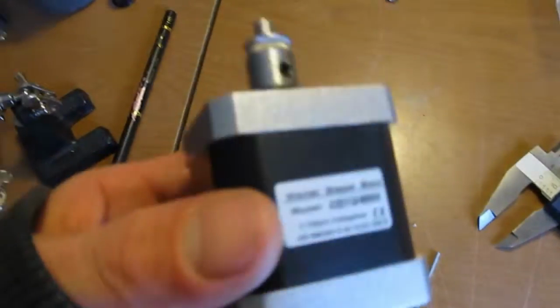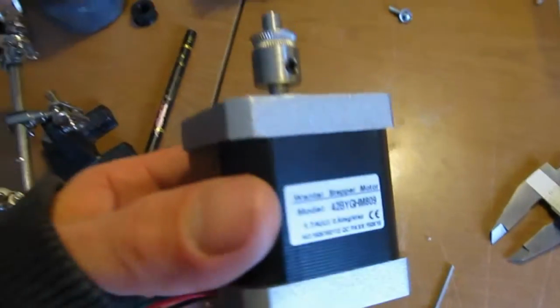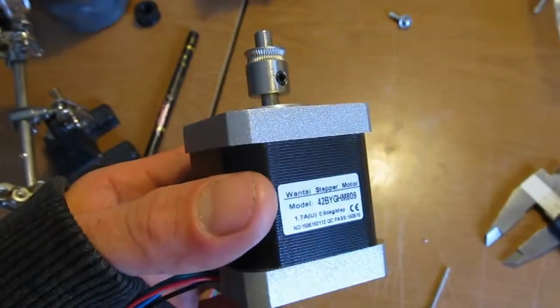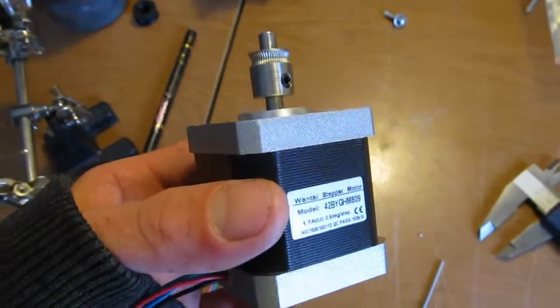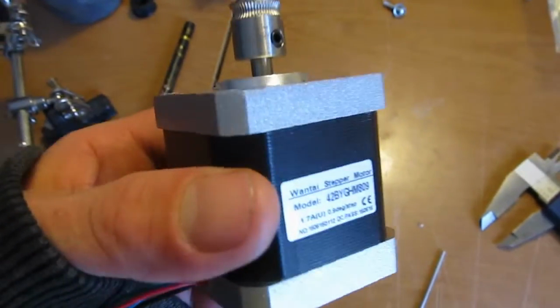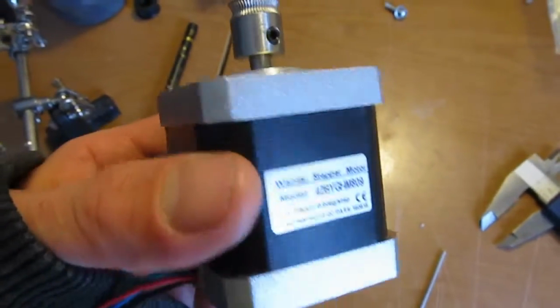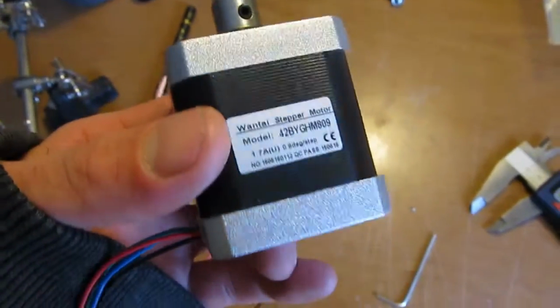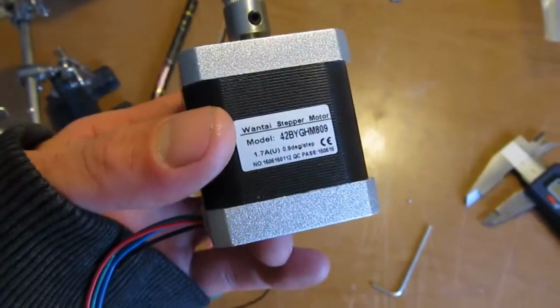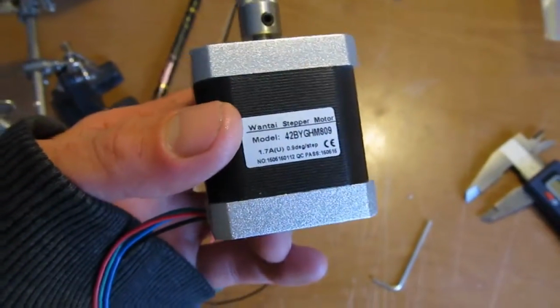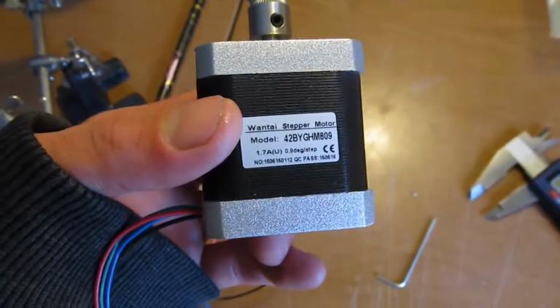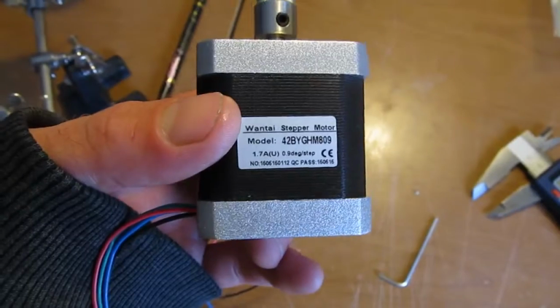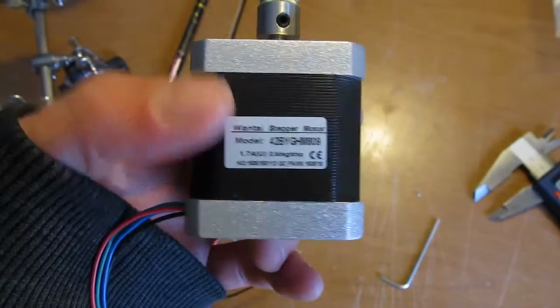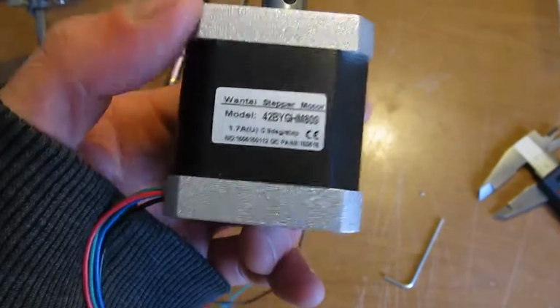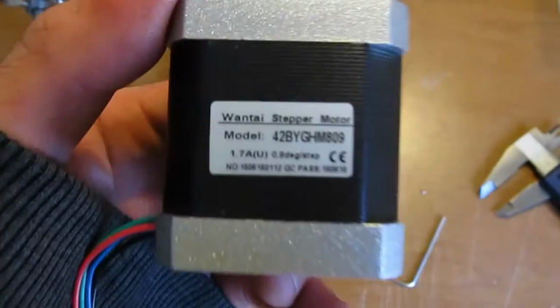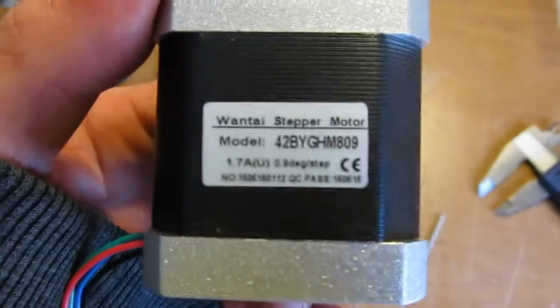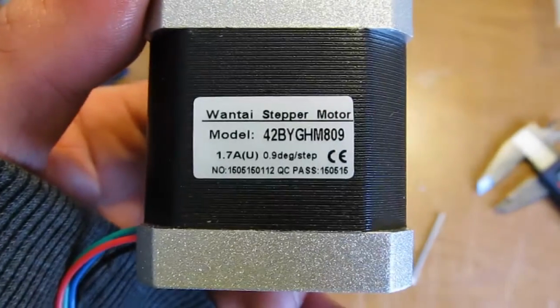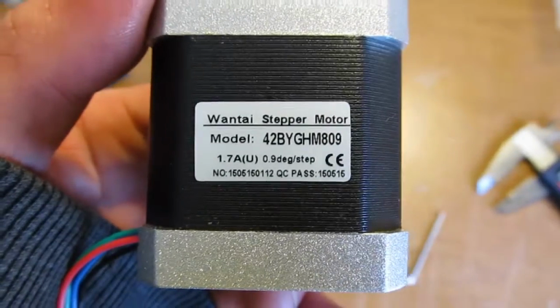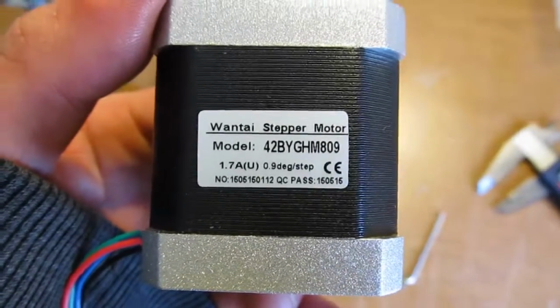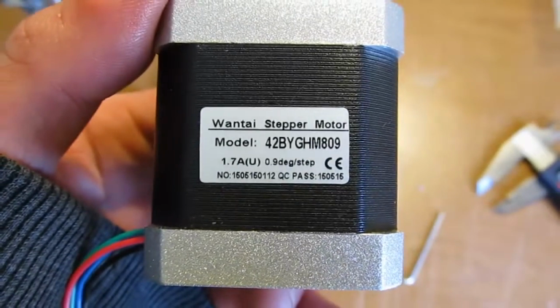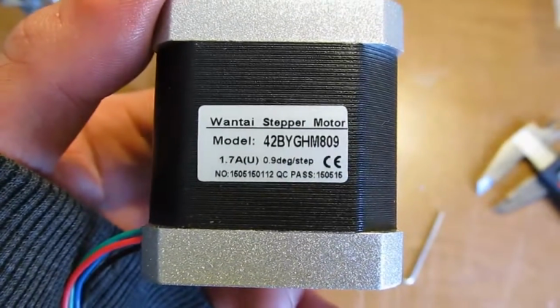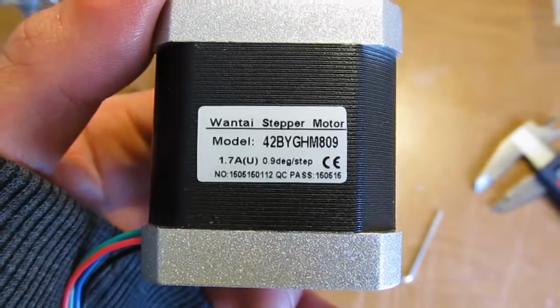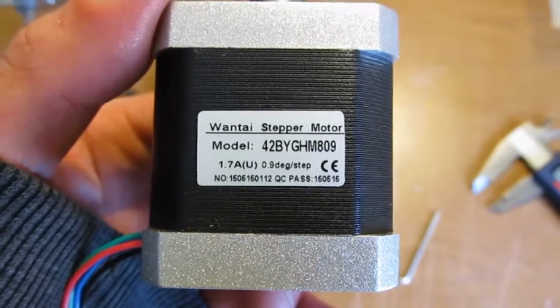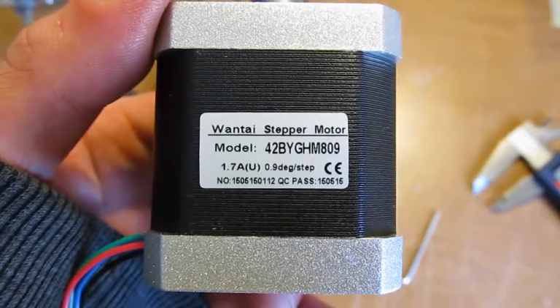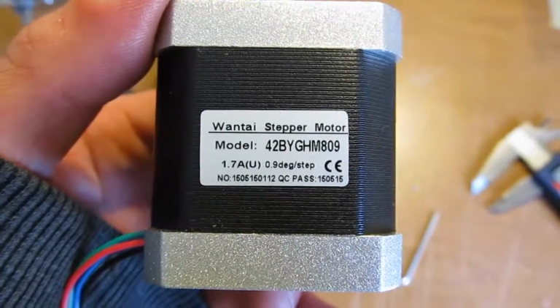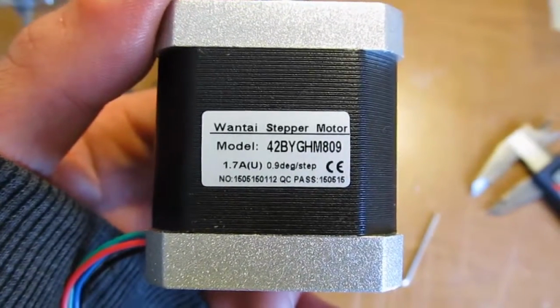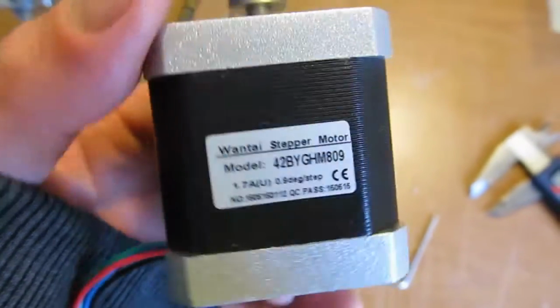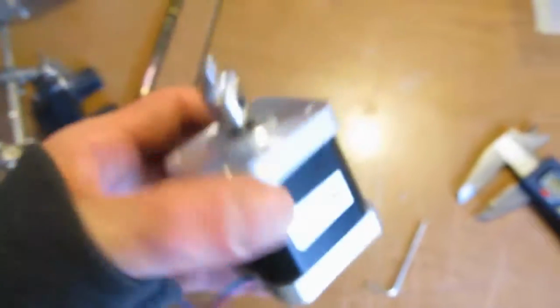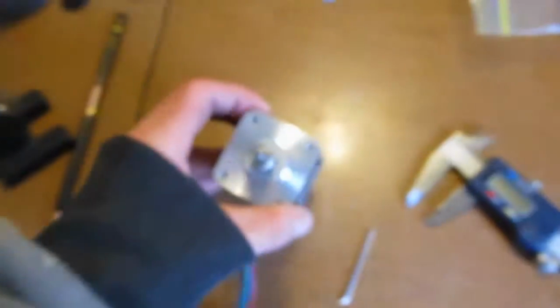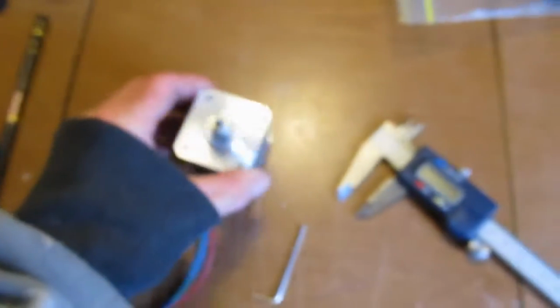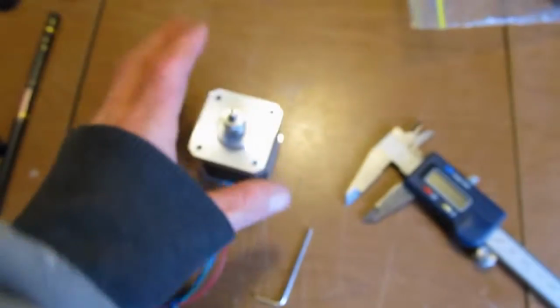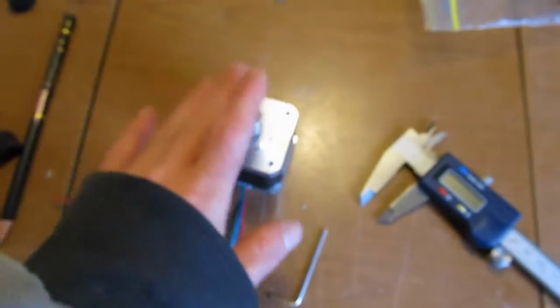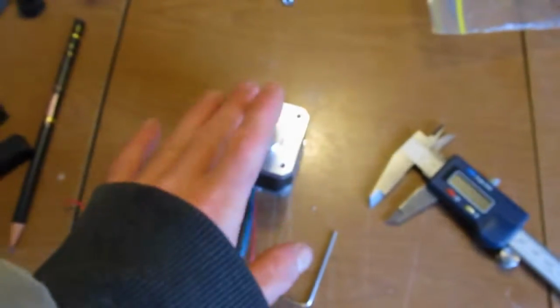Got the motor for the extruder. Got these from SparkFun — got four of them.